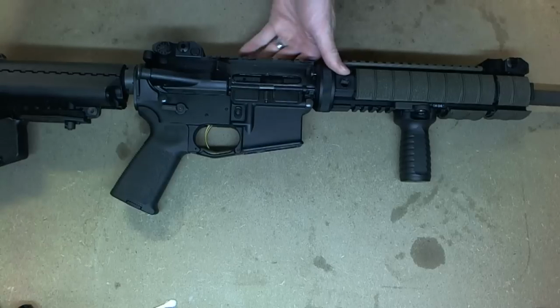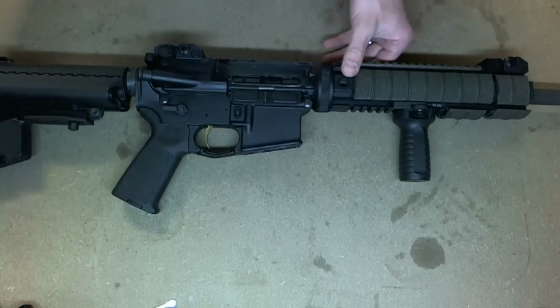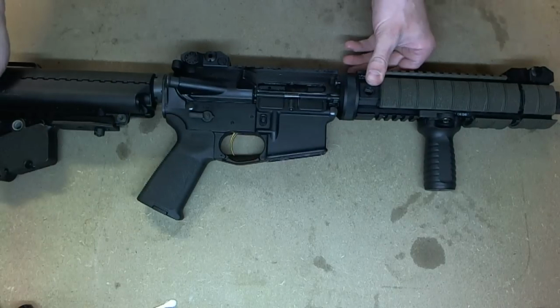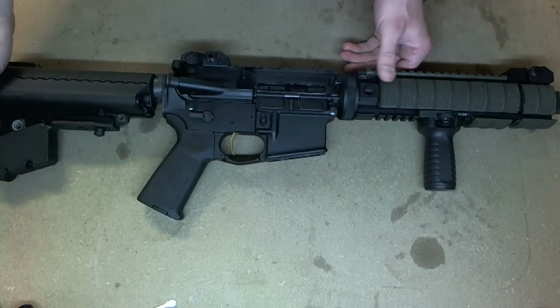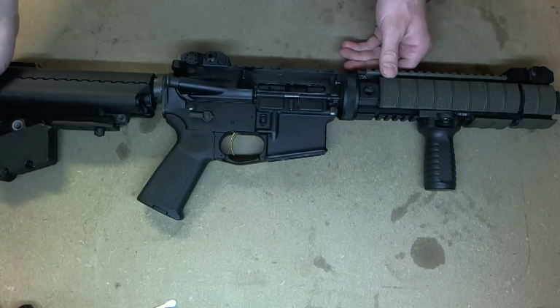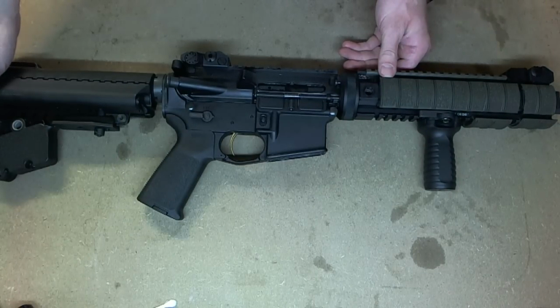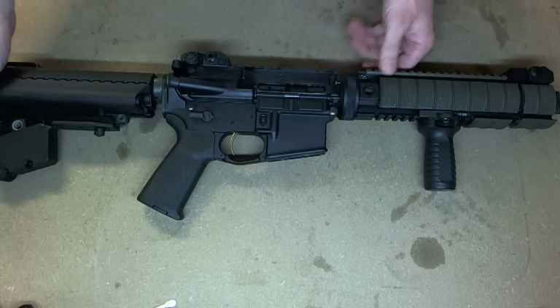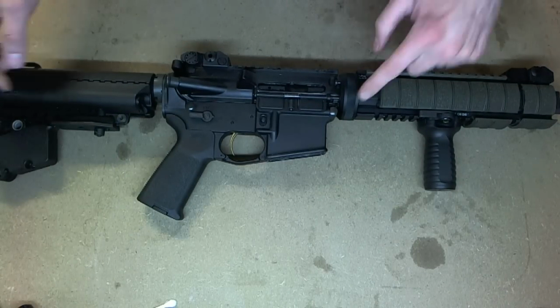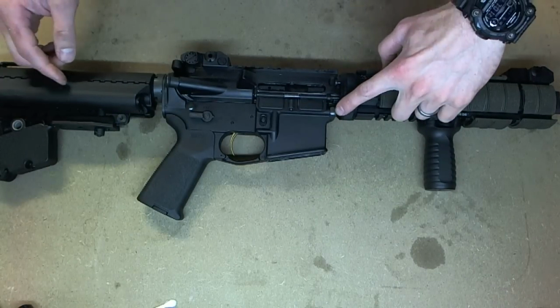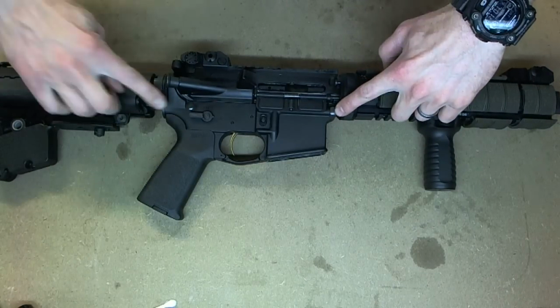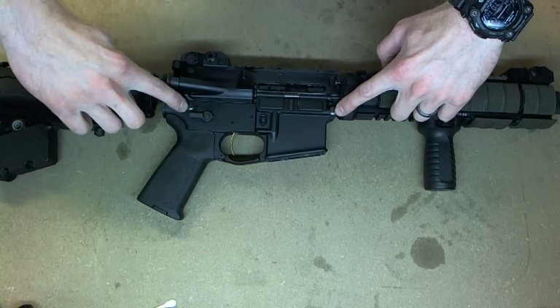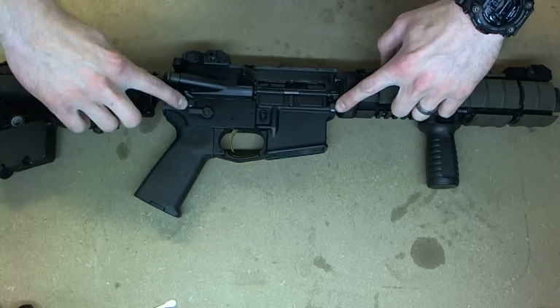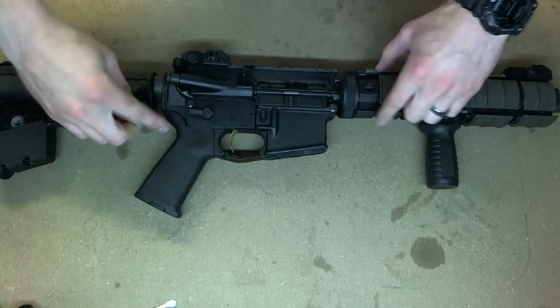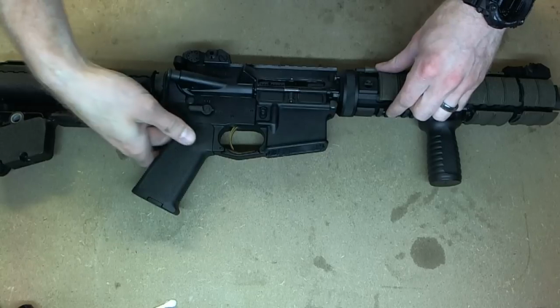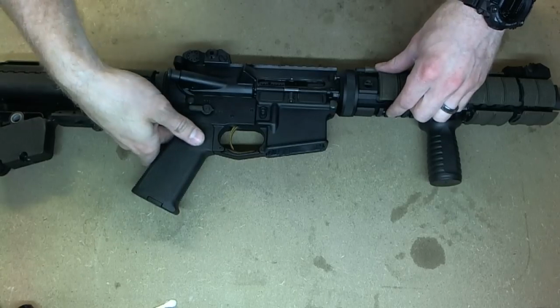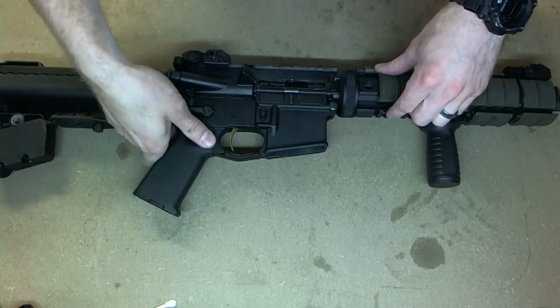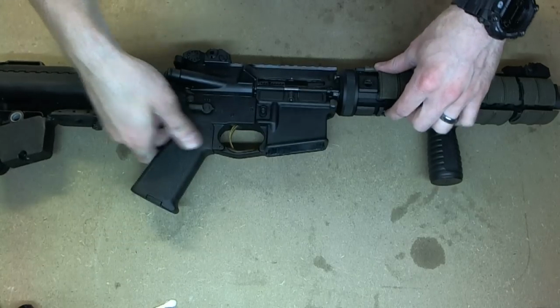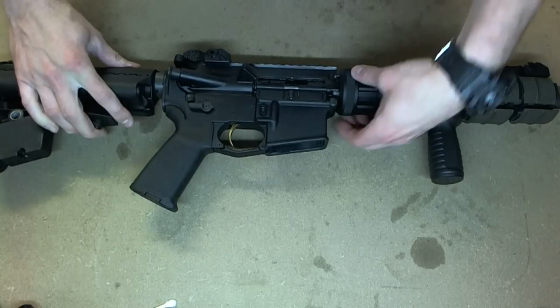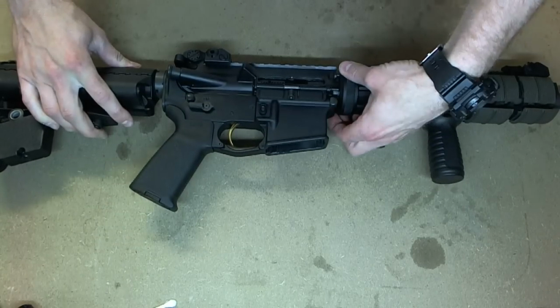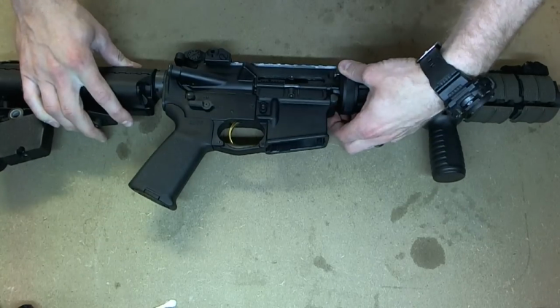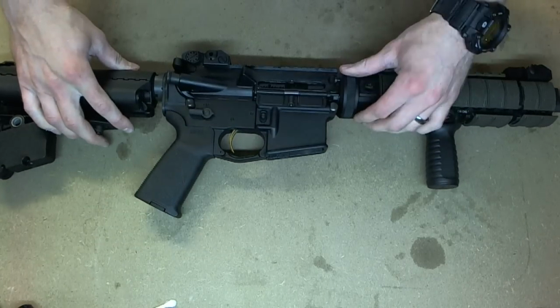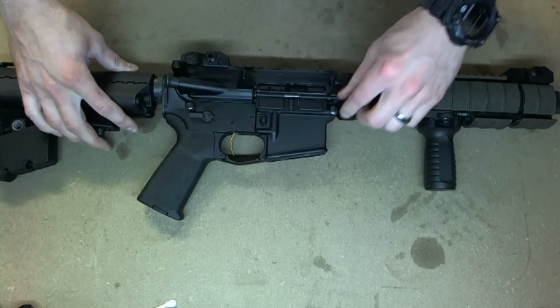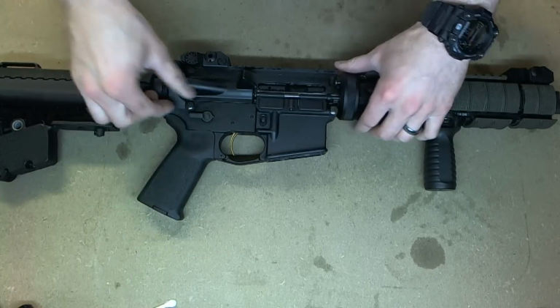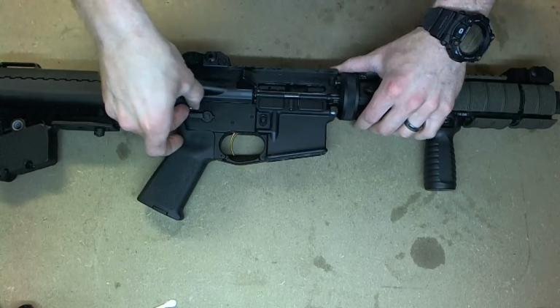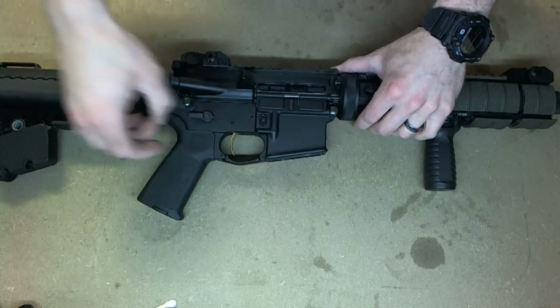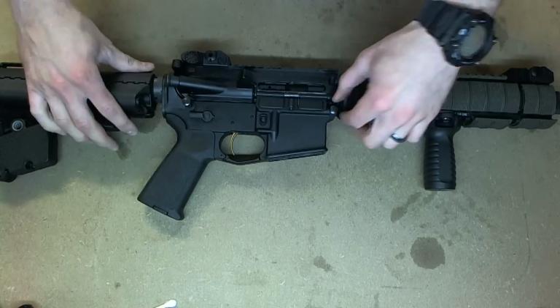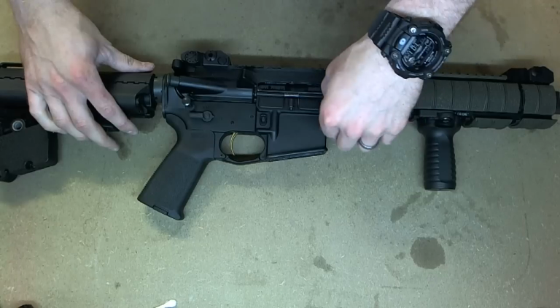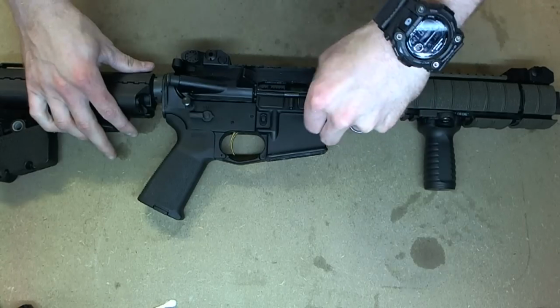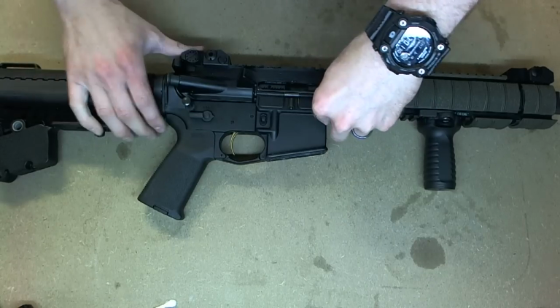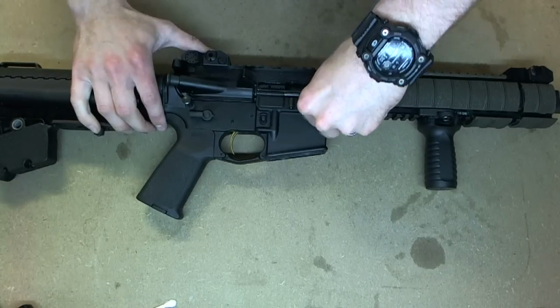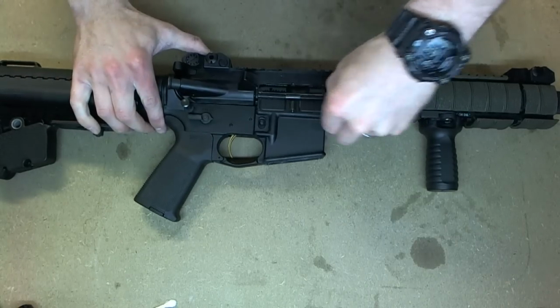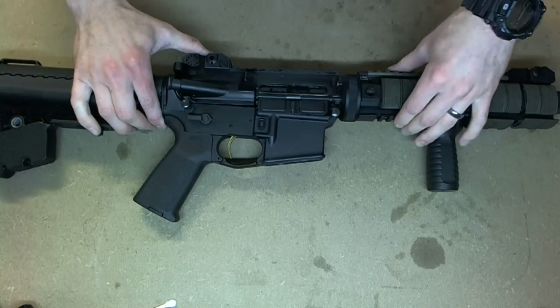Now you're going to back out the two takedown pins. One is here and one is here. It's easiest if you get them started from the back and then pull up on them — just like that.